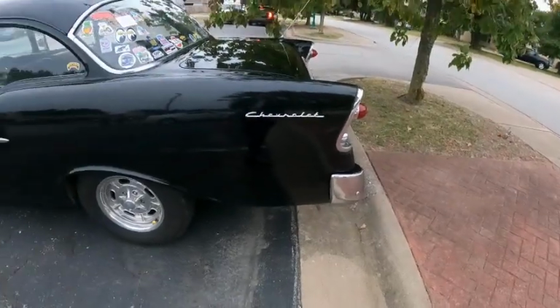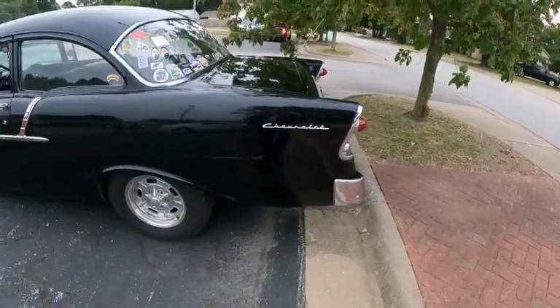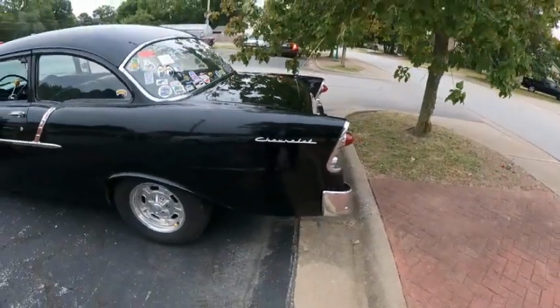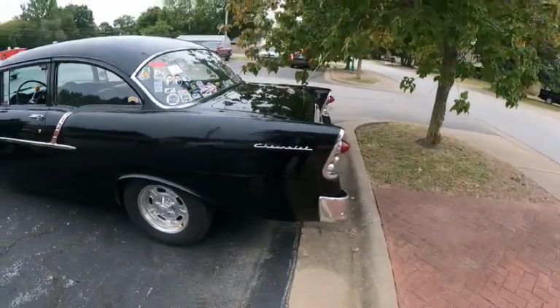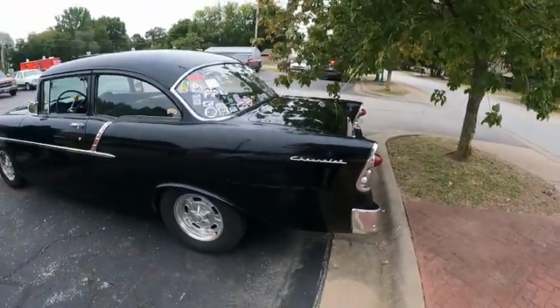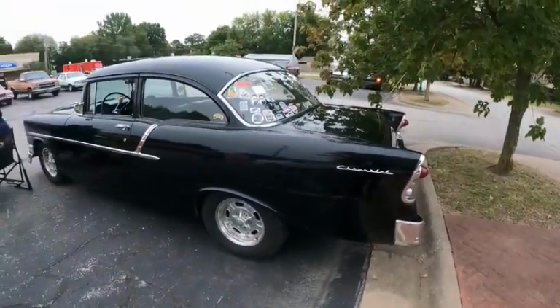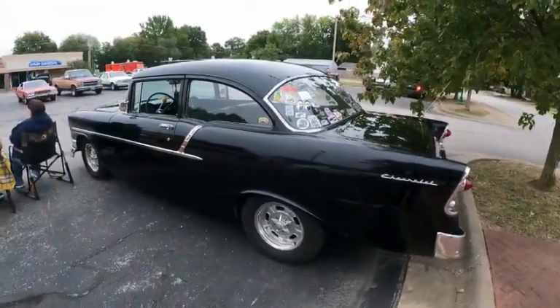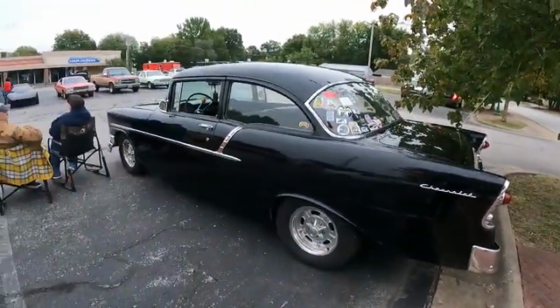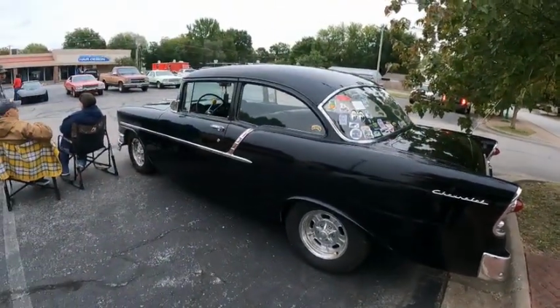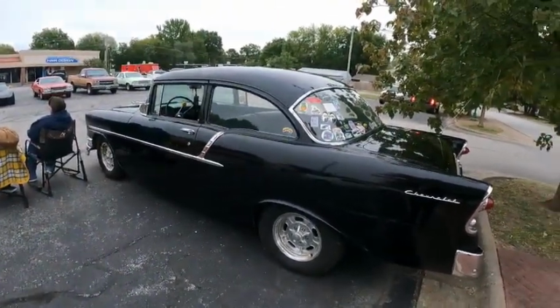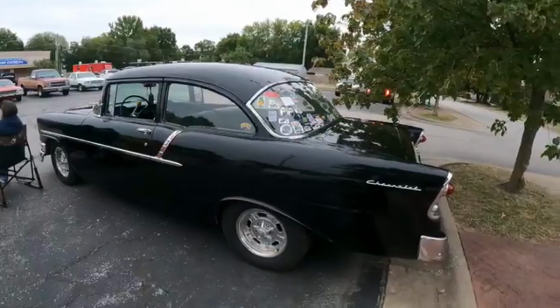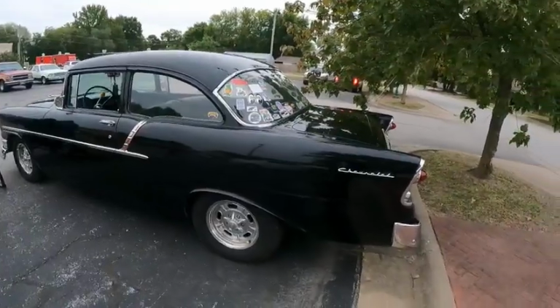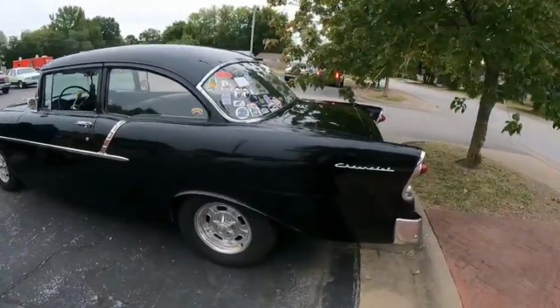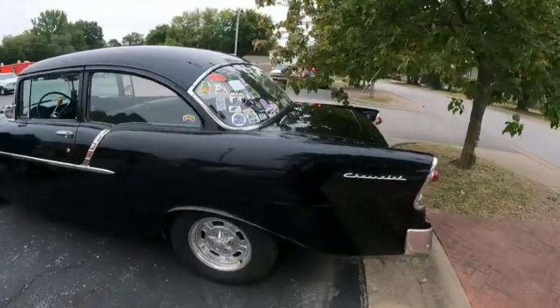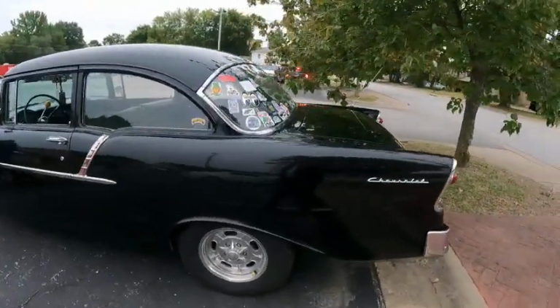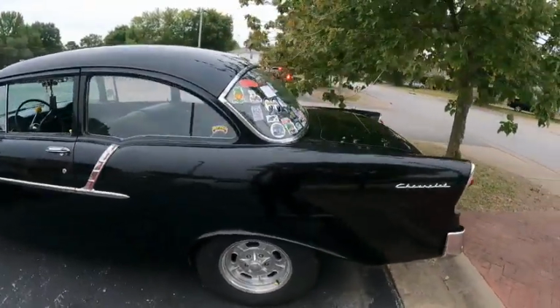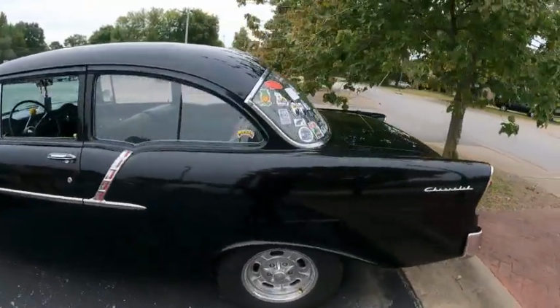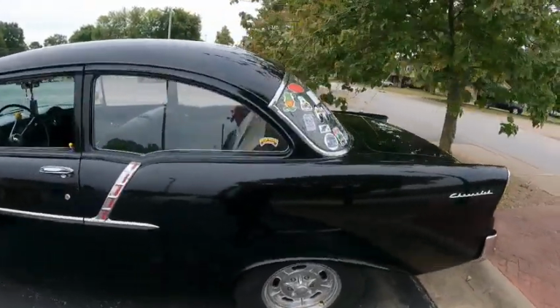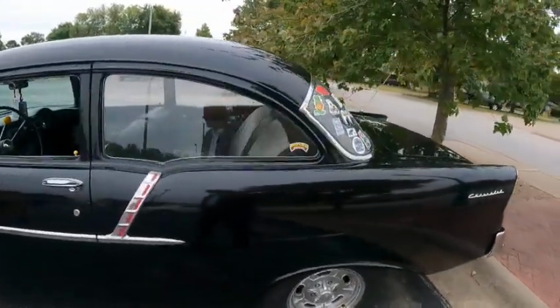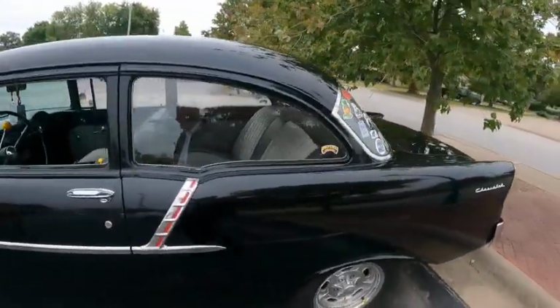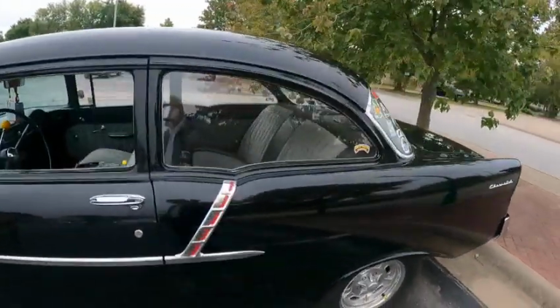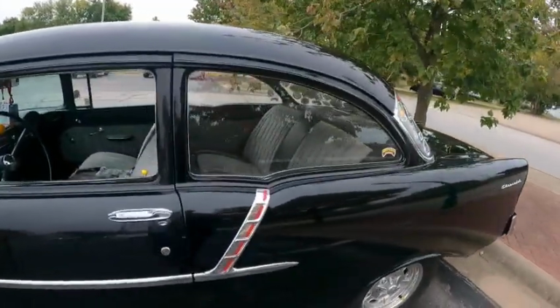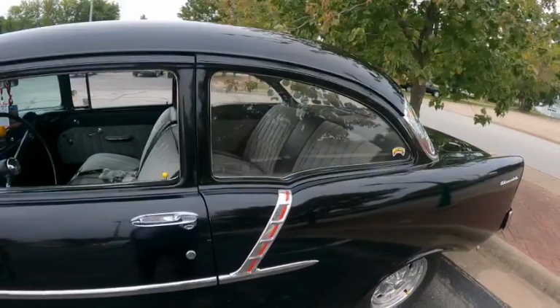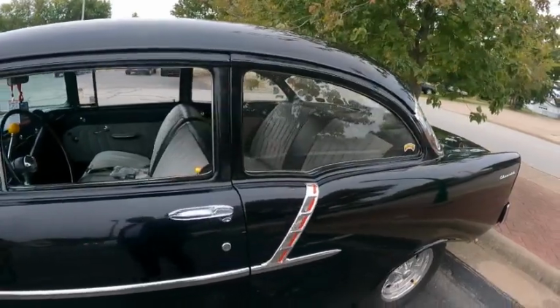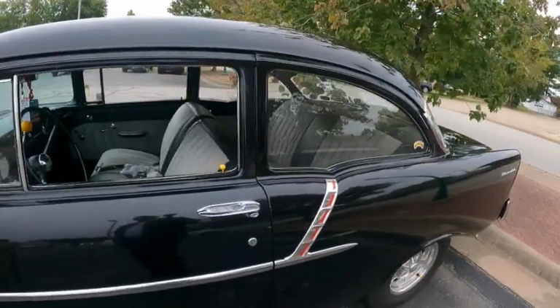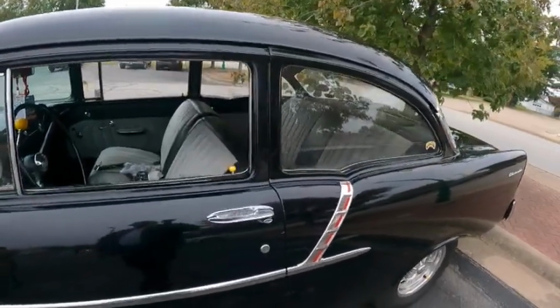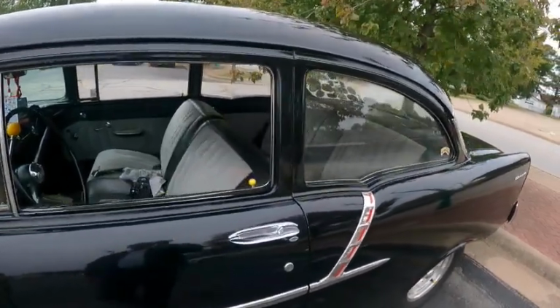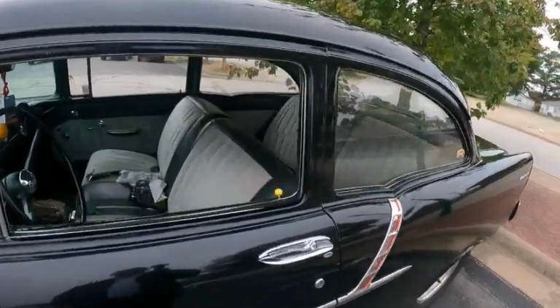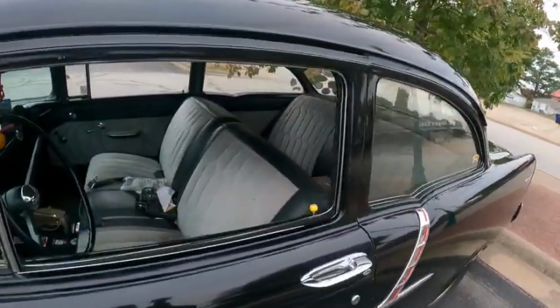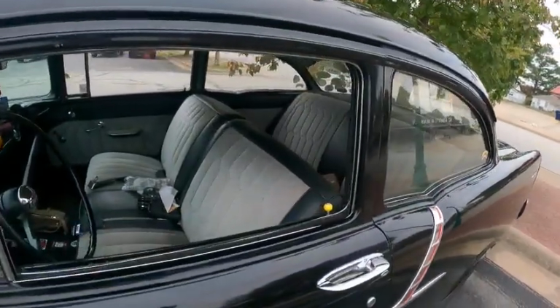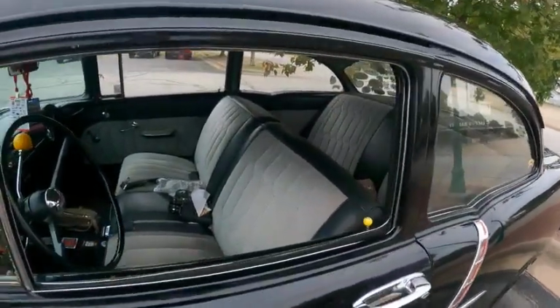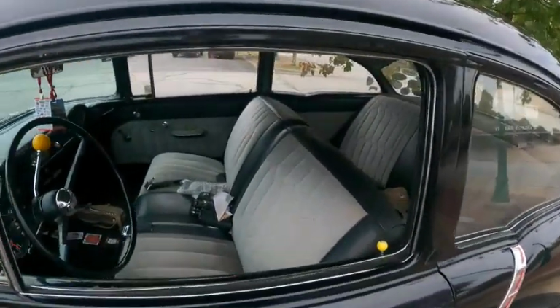All right guys and girls, we got a nice one for you here — a two-owner 1956 Chevy. Is this a 210? No, it's a 150. A 56 Chevy 150.